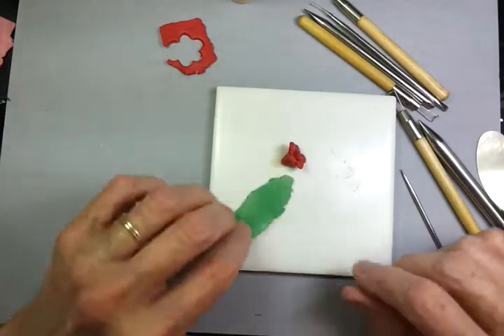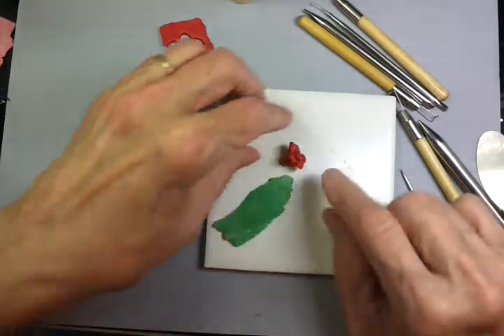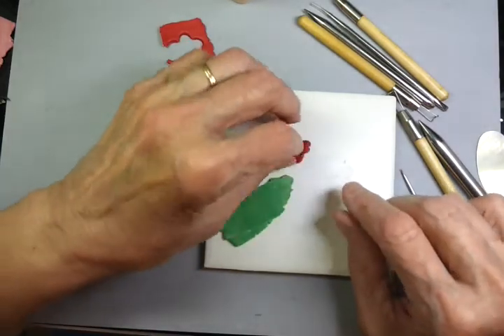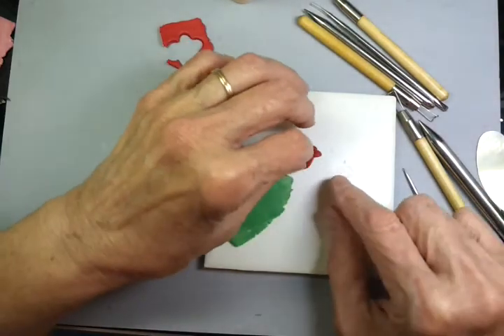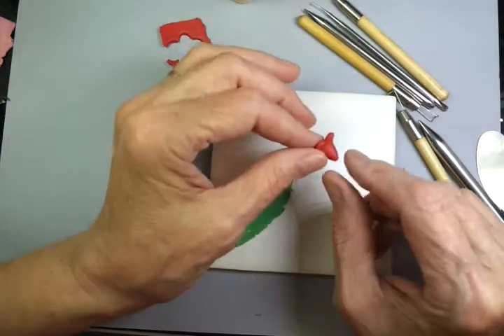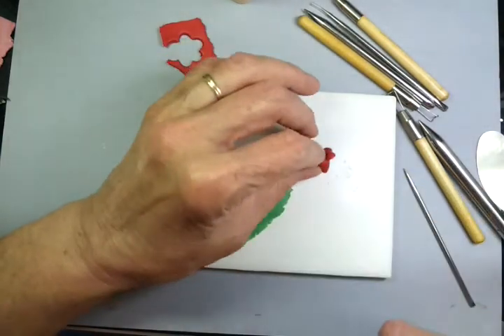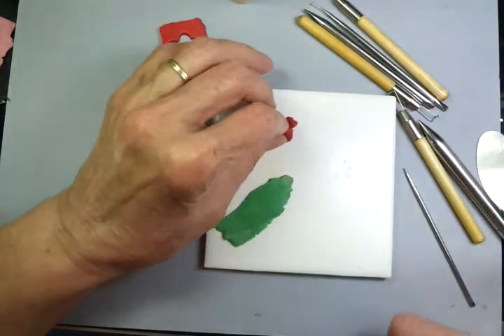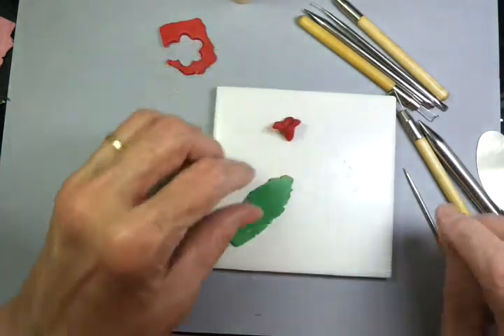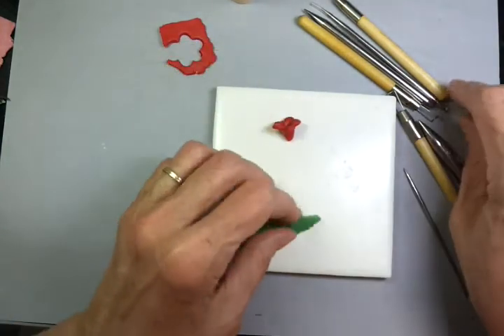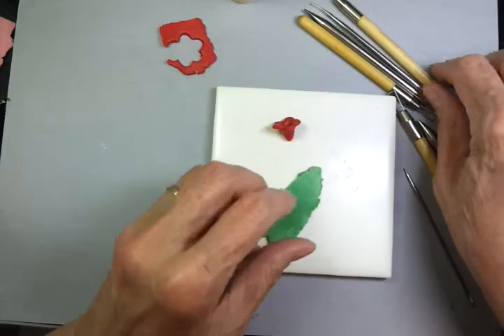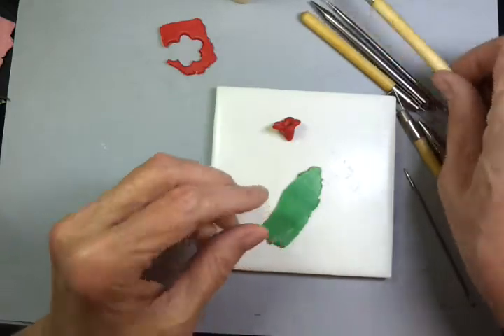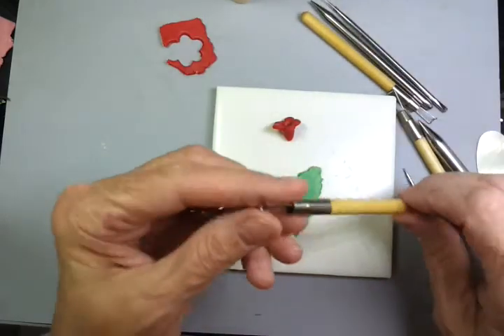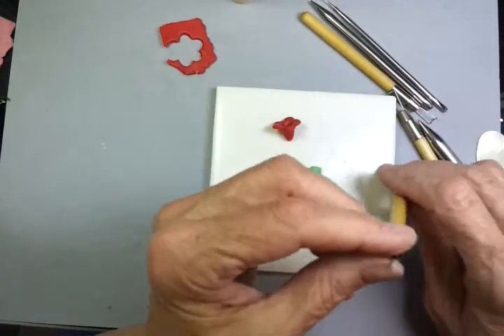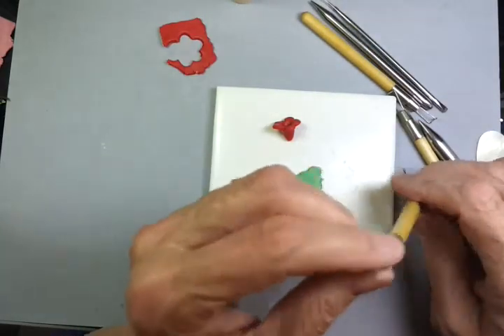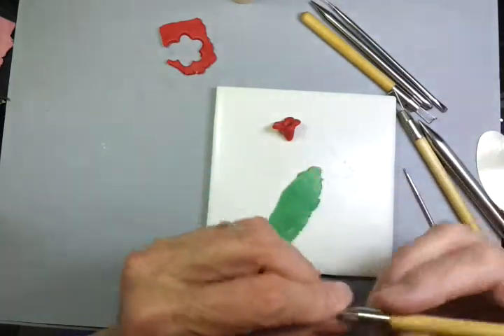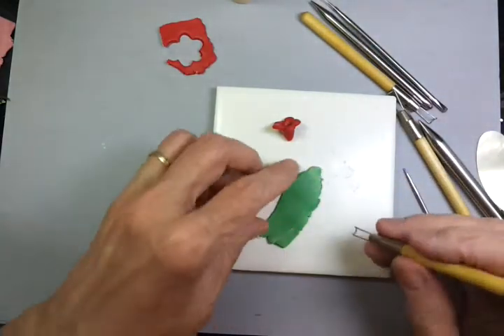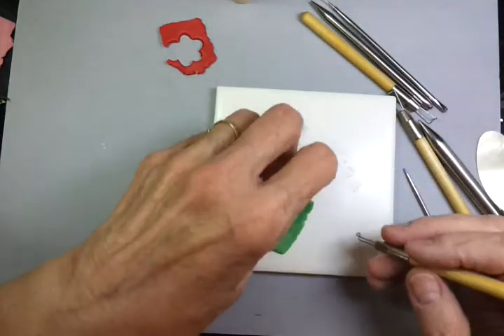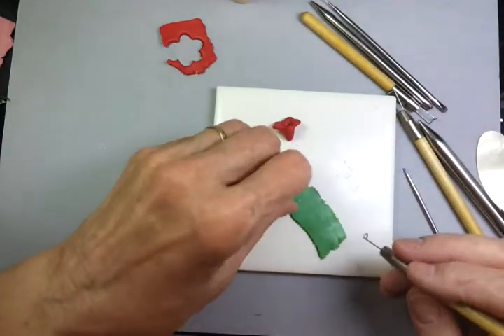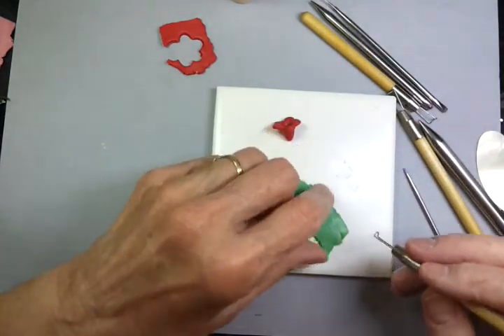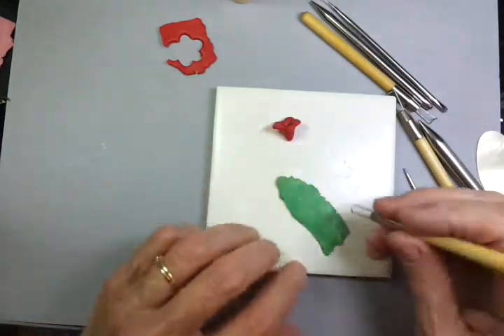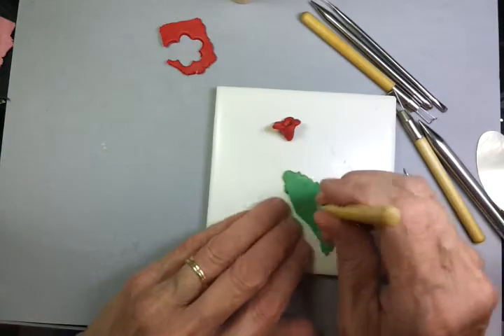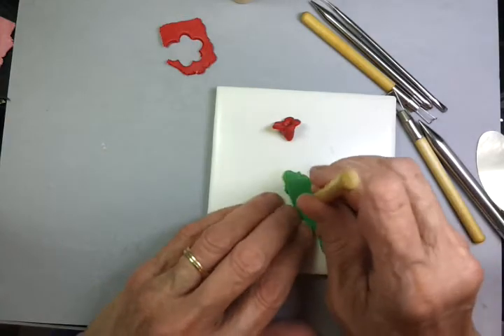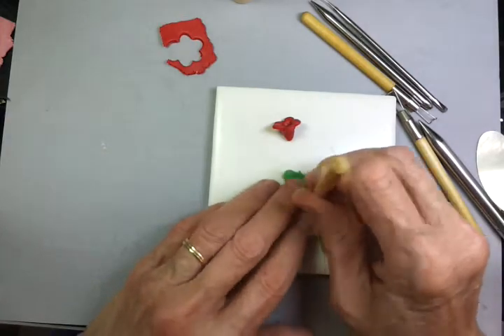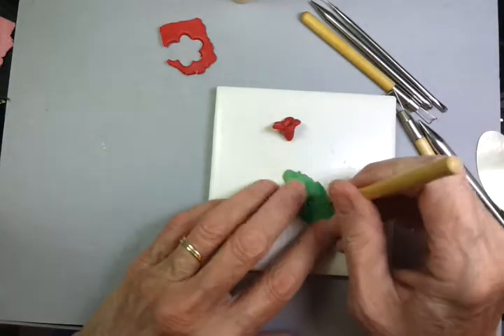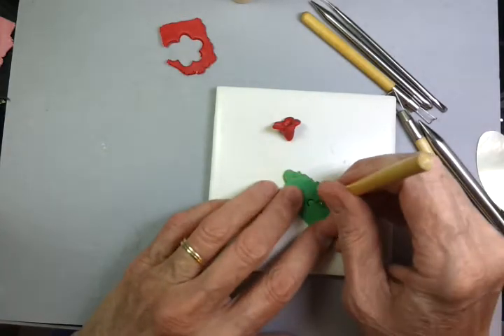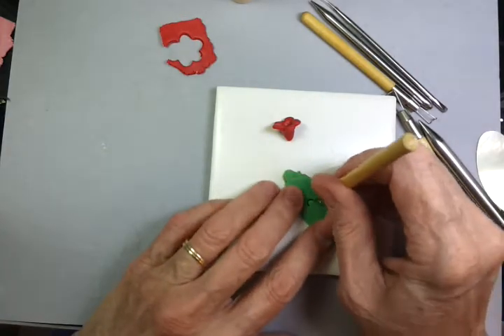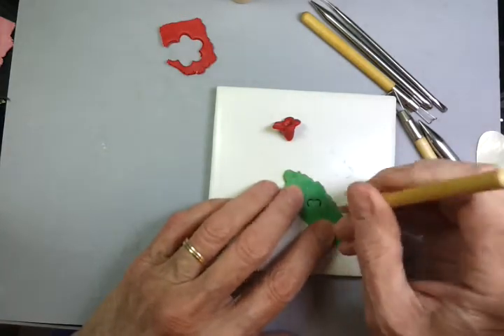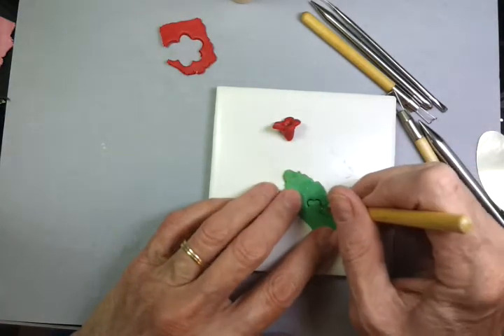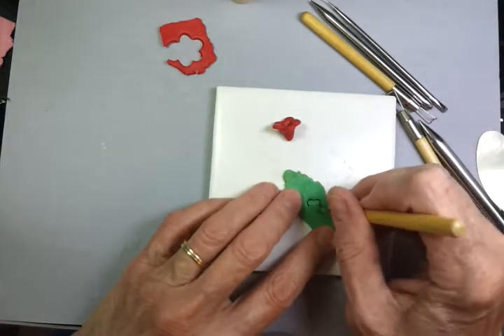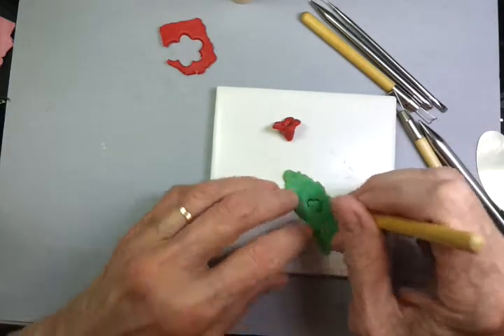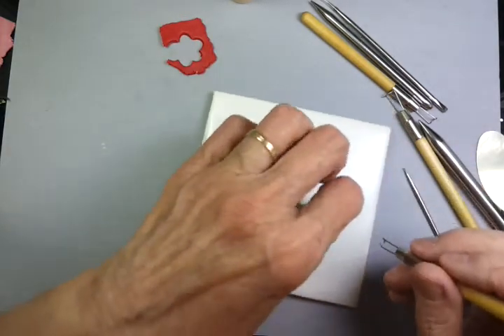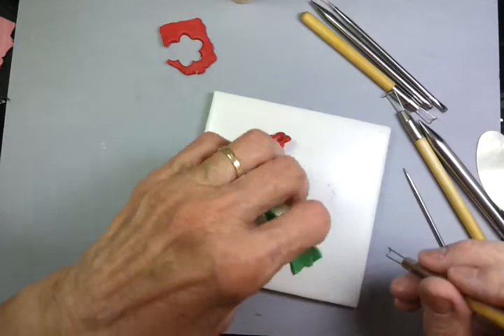To make a sepal — the little green thing that goes at the end — I'm going to do the exact same thing. This time I'm using the very smallest of the cutters, and I'm going to cut this very tightly because I don't want it to be very big.